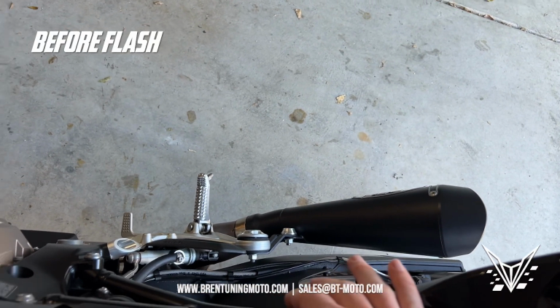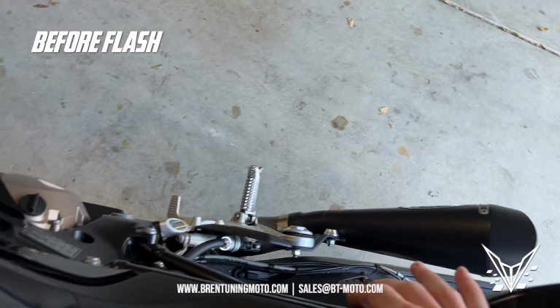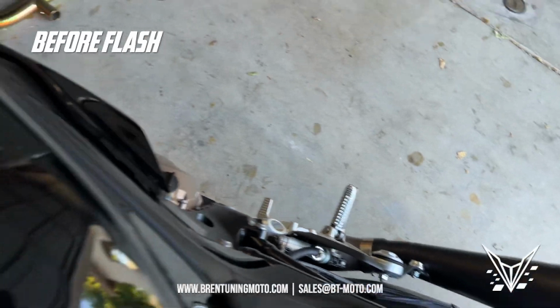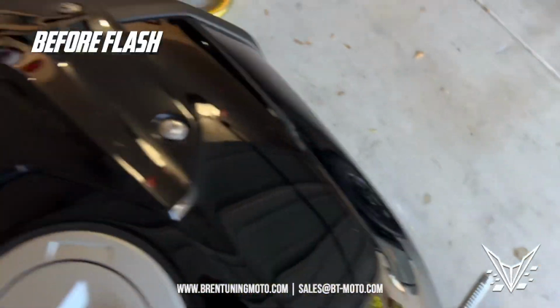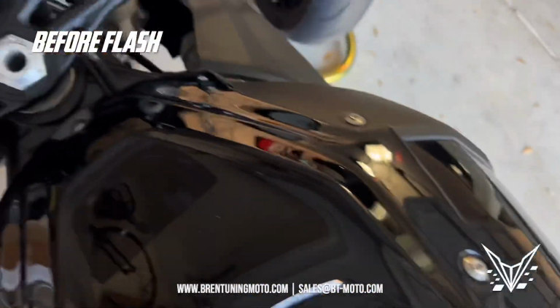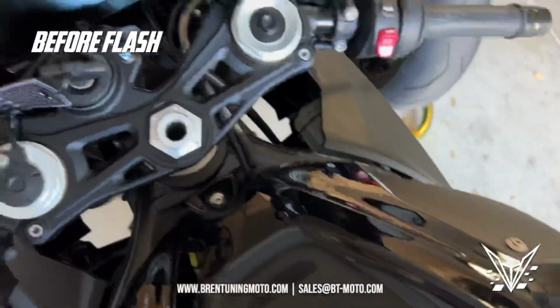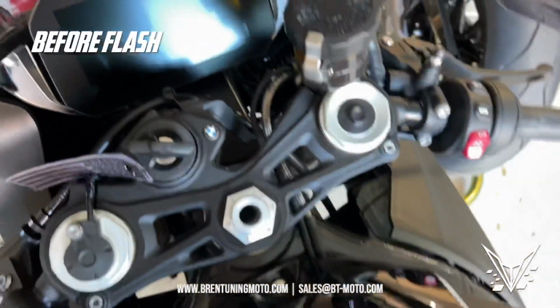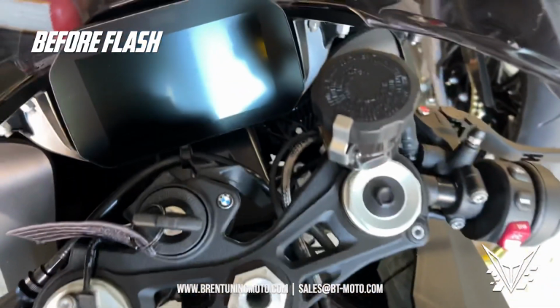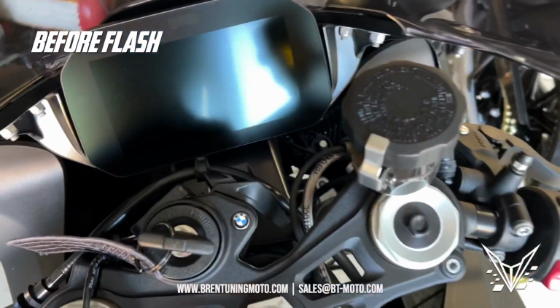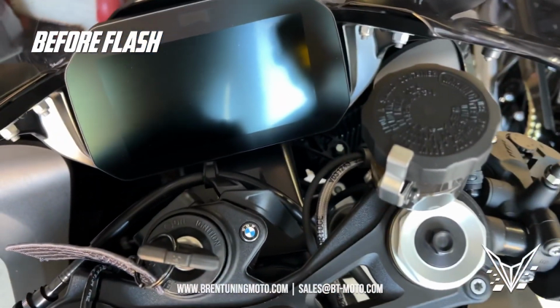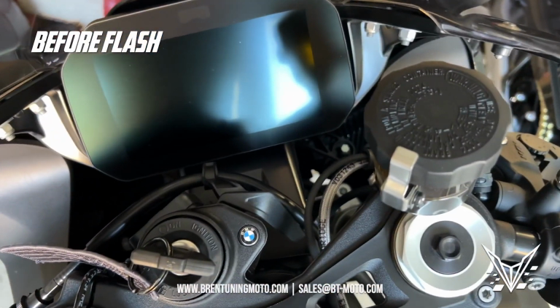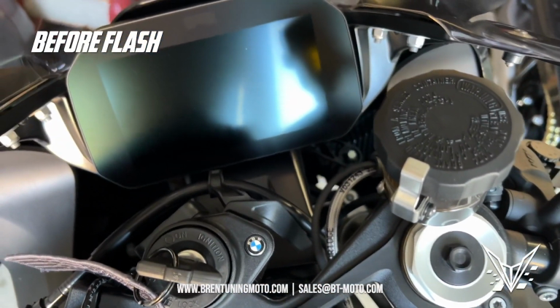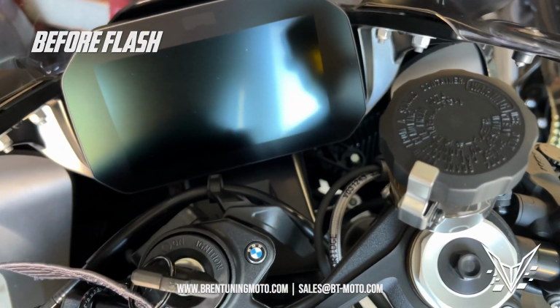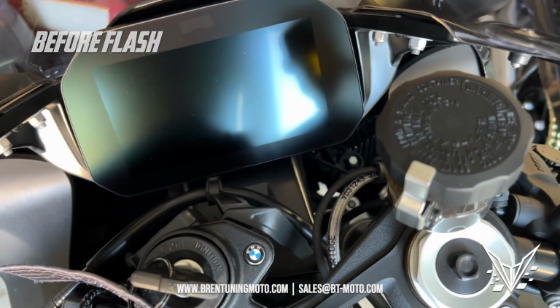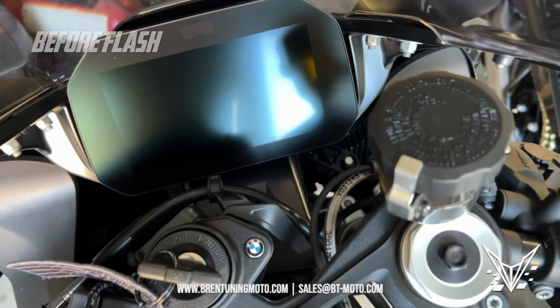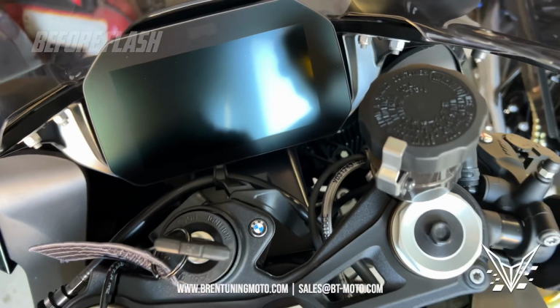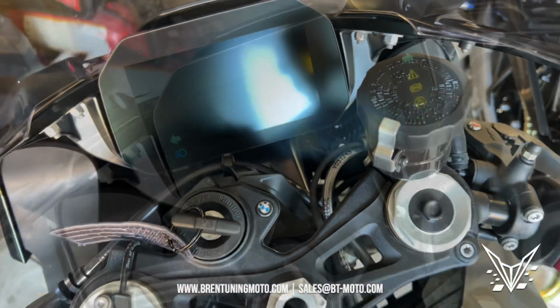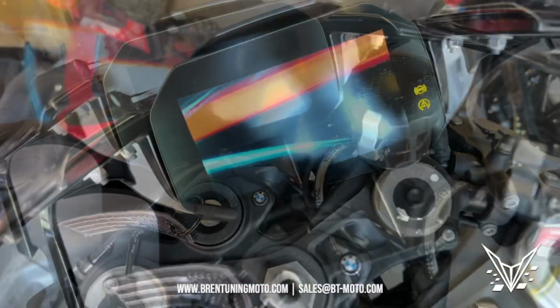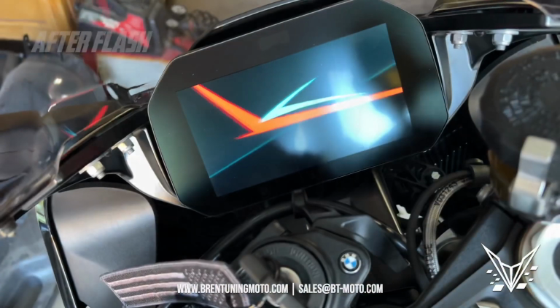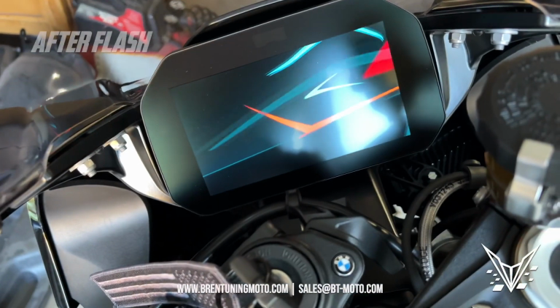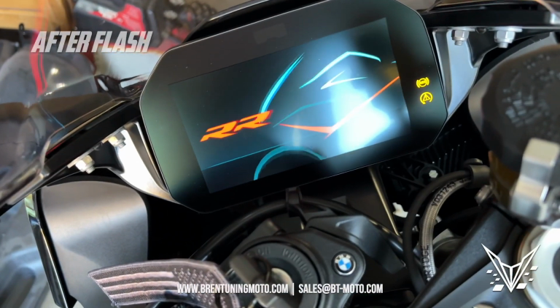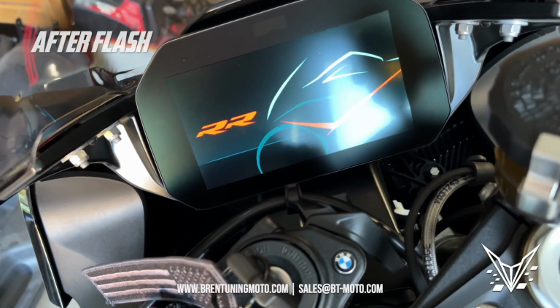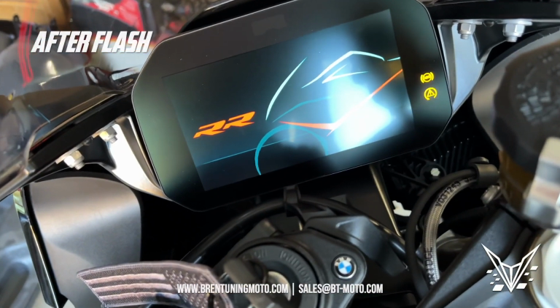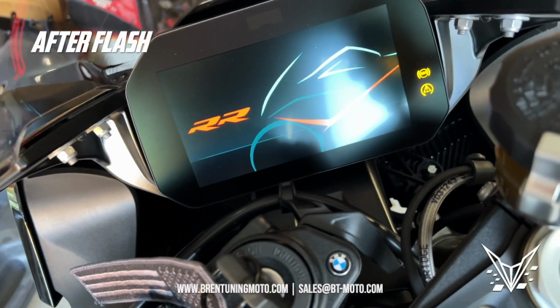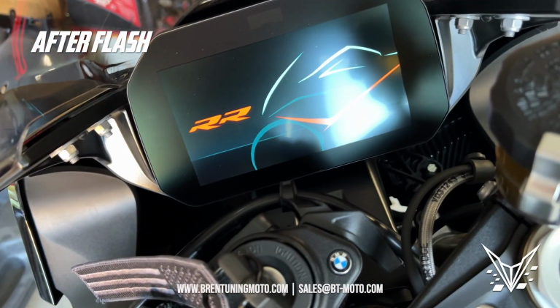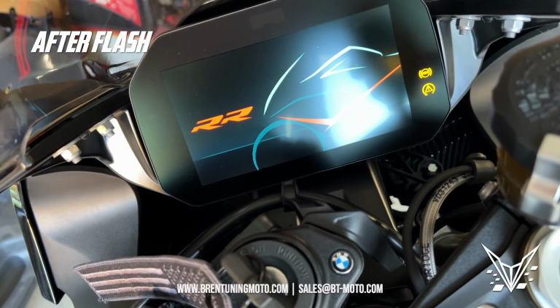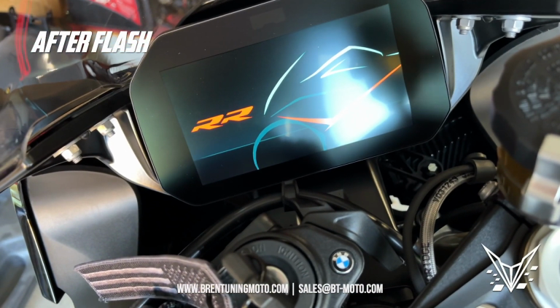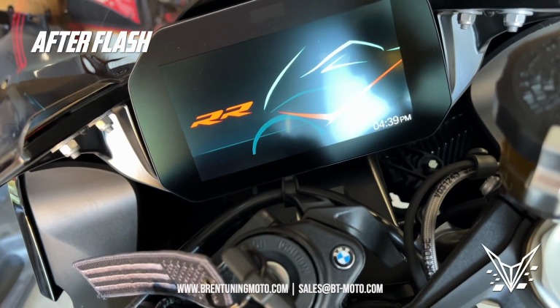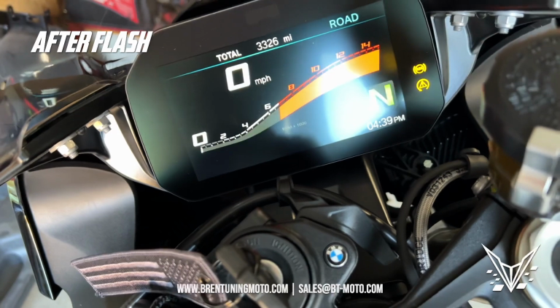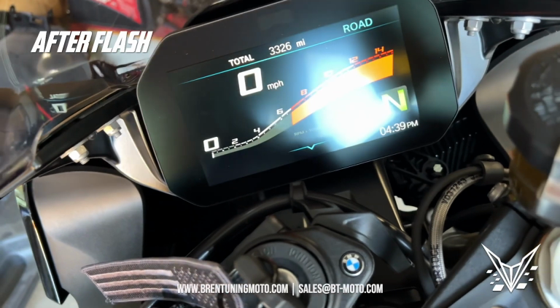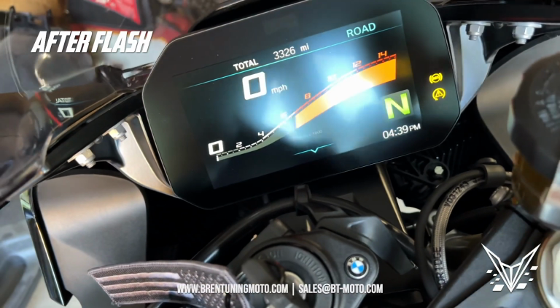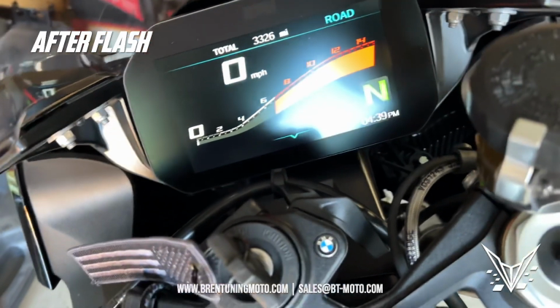So what I'm going to do here is flash this thing, and I will show you guys exactly what it sounds like after our Stage 1 flash. Alright, I just got done flashing the bike with Stage 1, so let's go ahead and hear how it sounds.